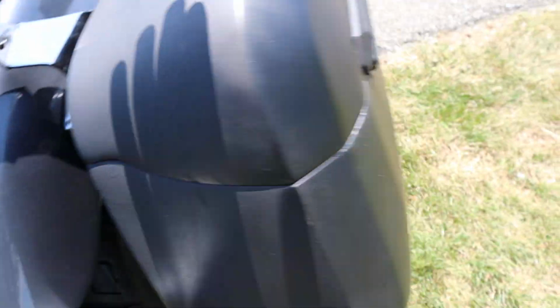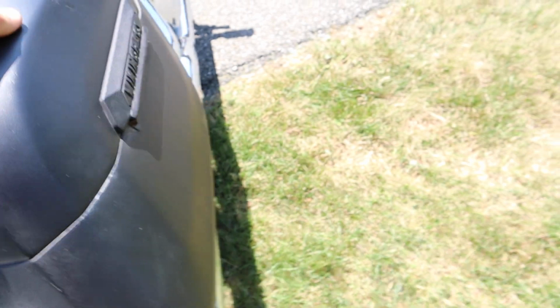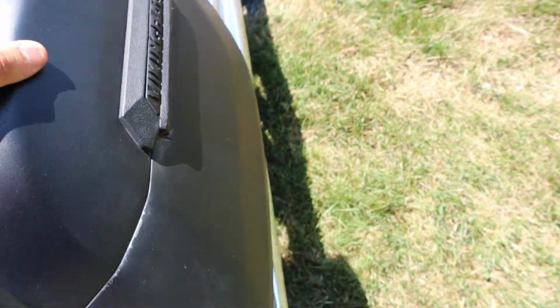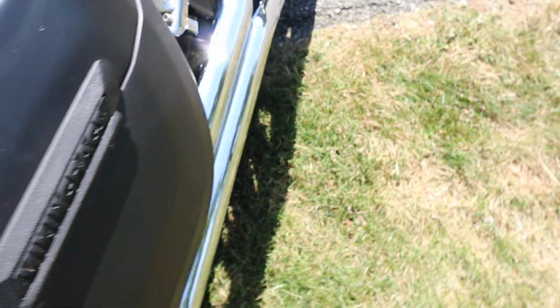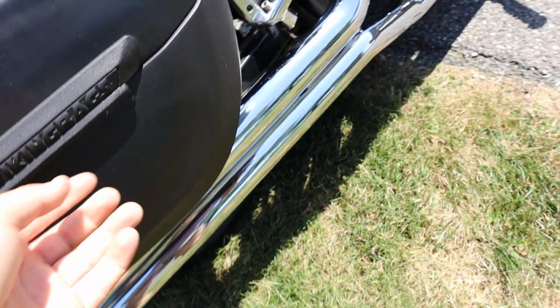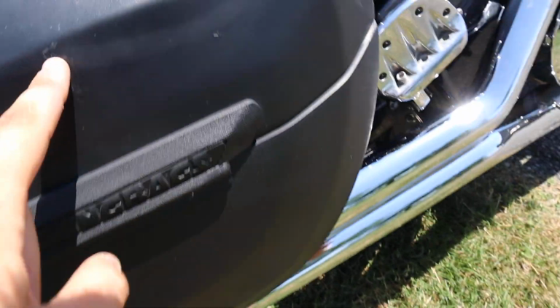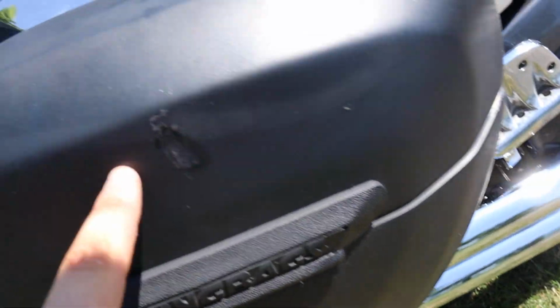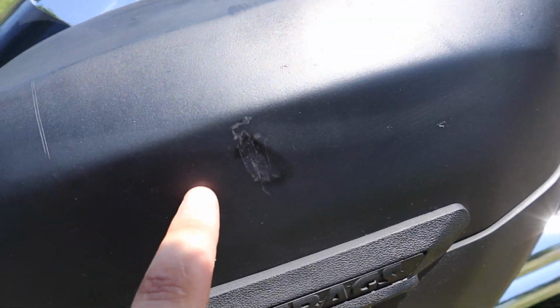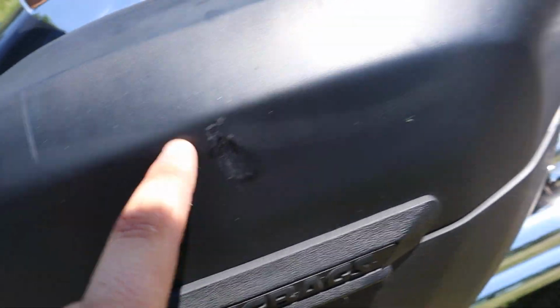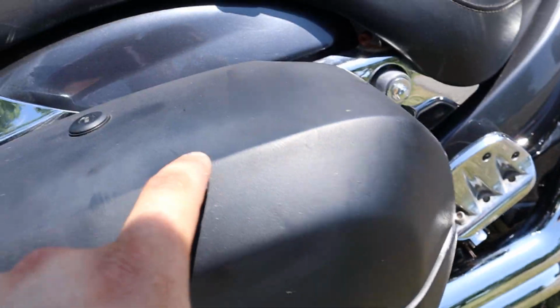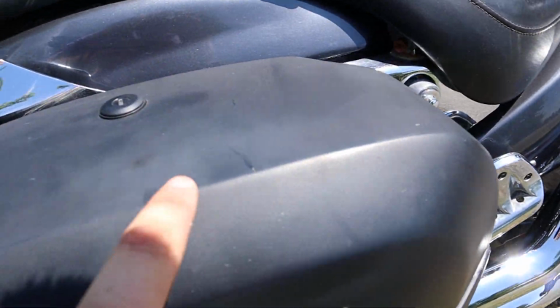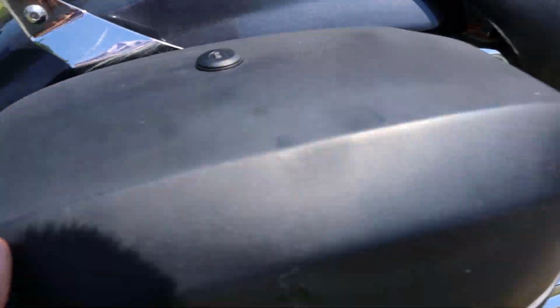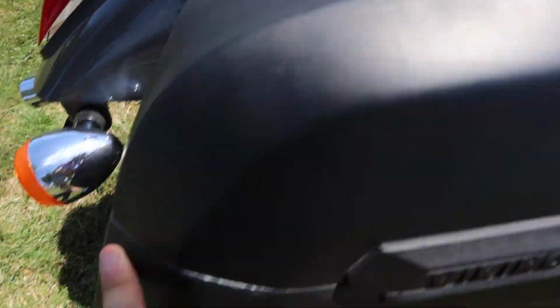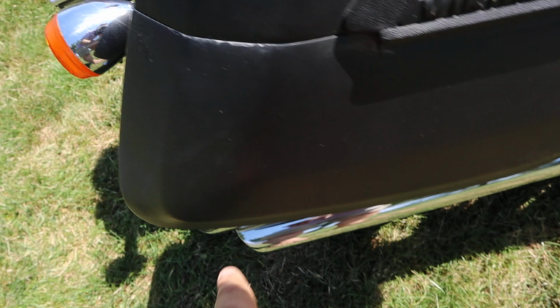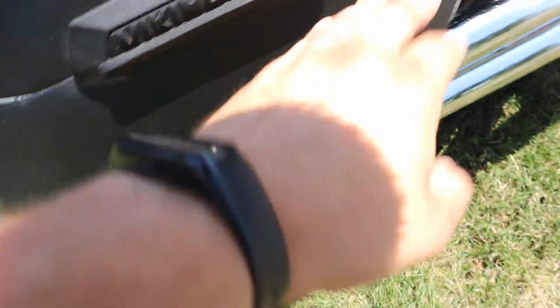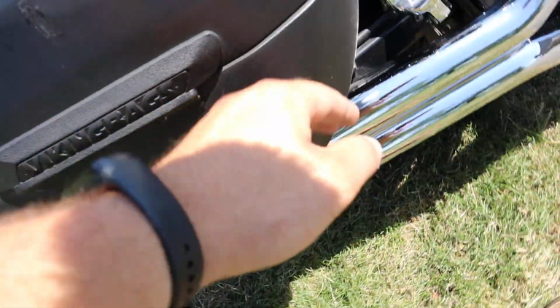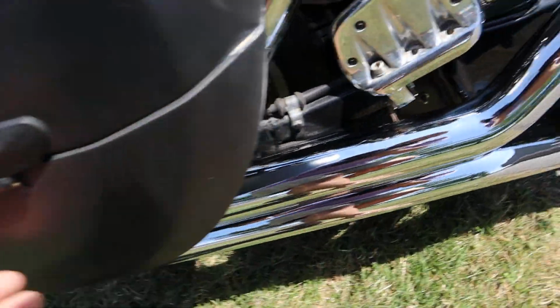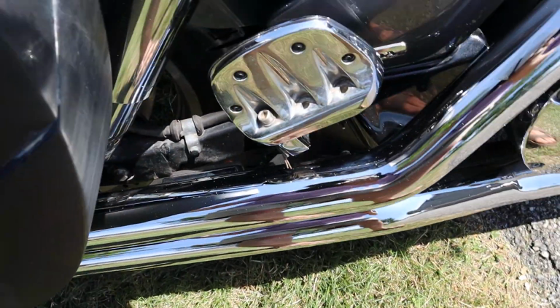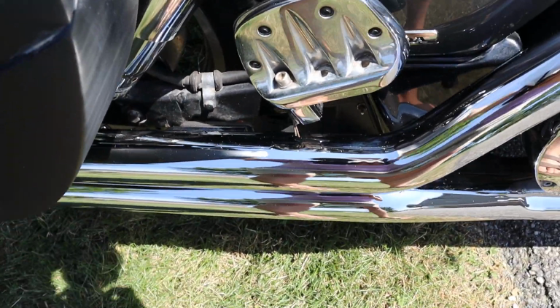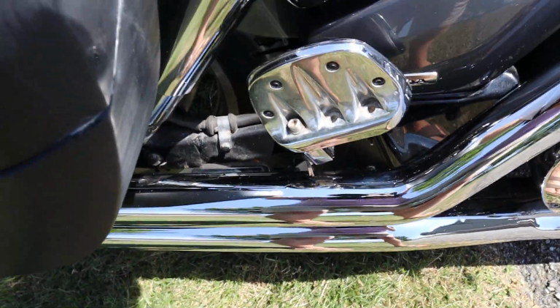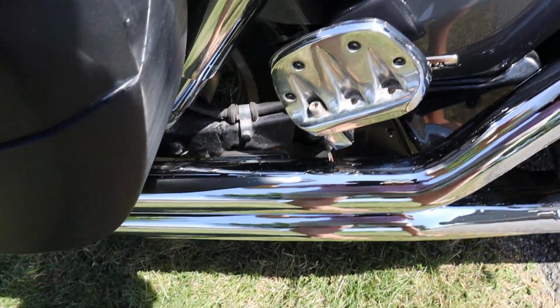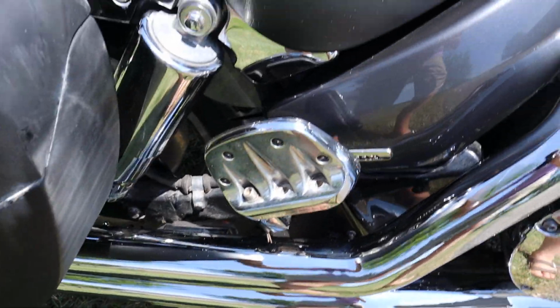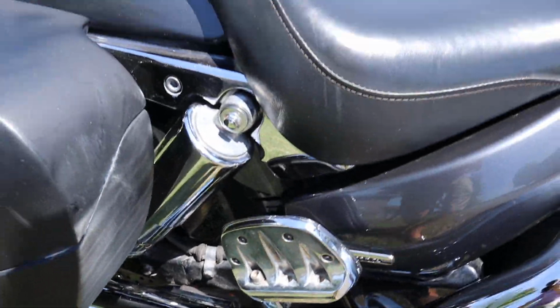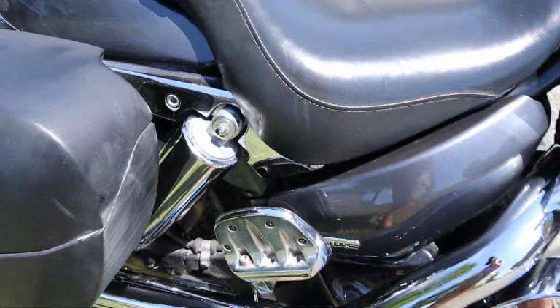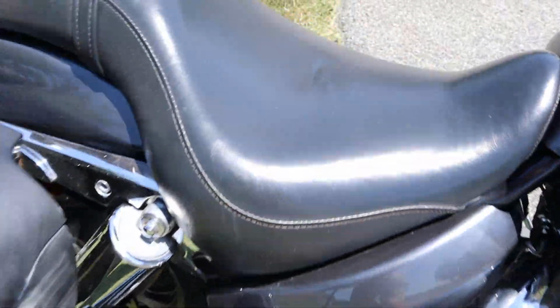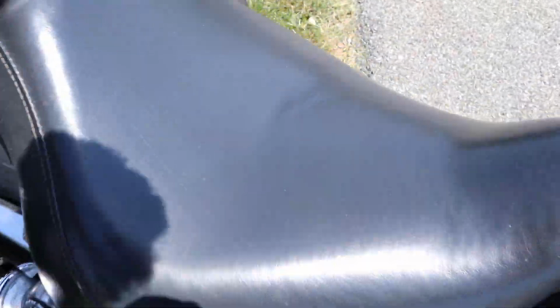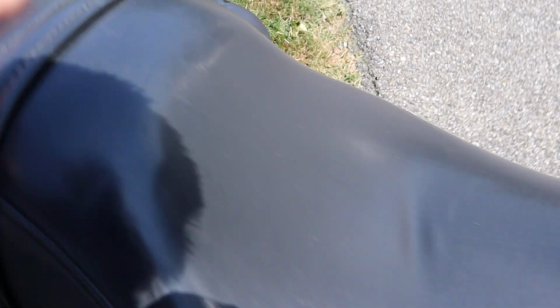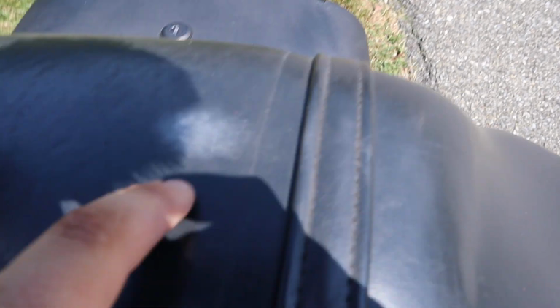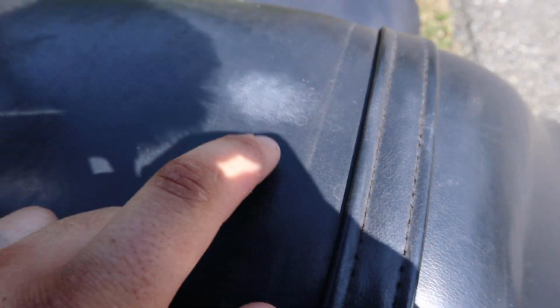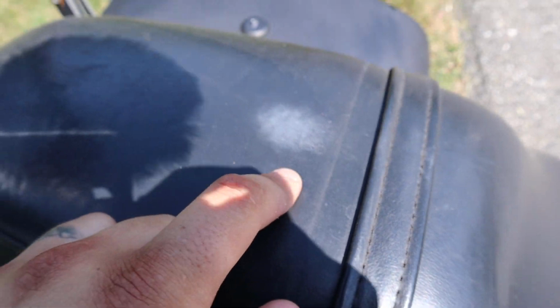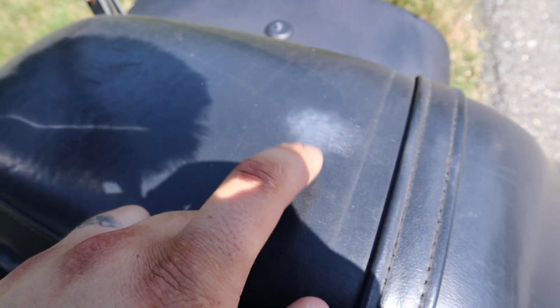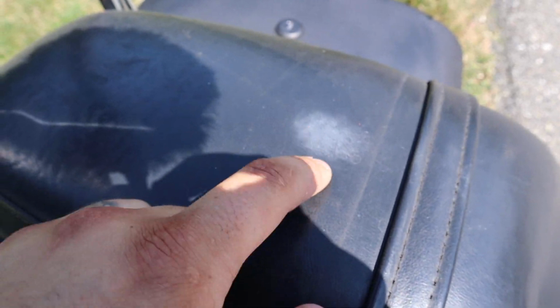It has these hard Viking bags on it that look pretty decent. They got some scuffs as you can see, and they fade a little bit, but they do work and they operate. The seat's in pretty good shape — it does have like a blemish right there.